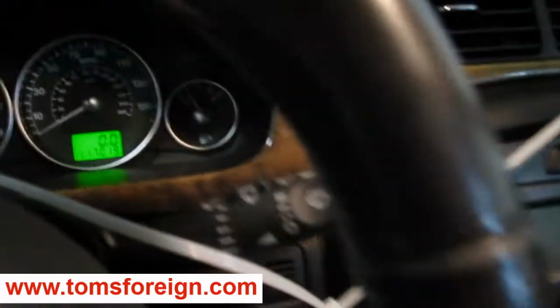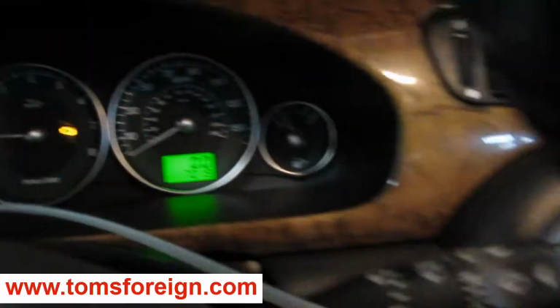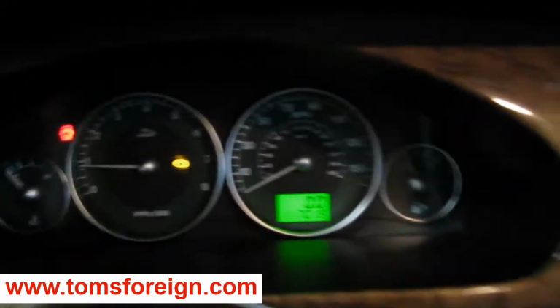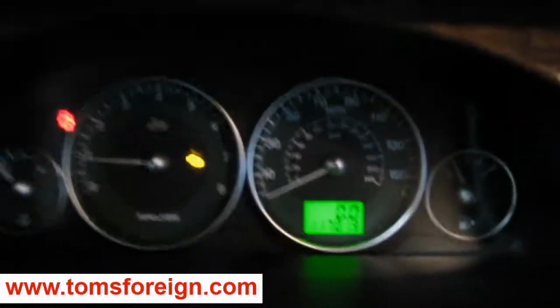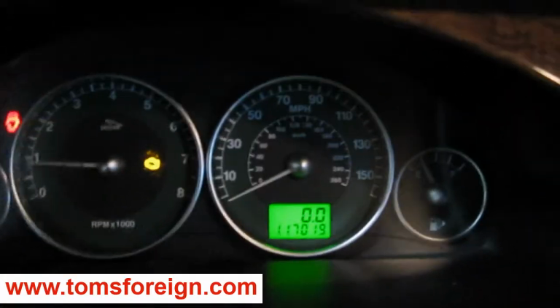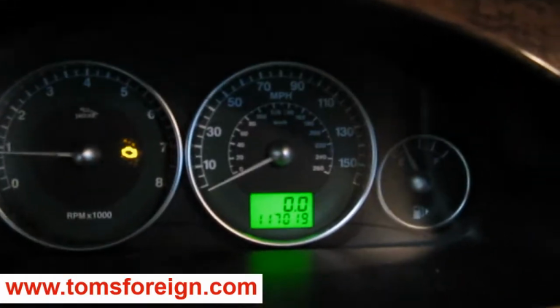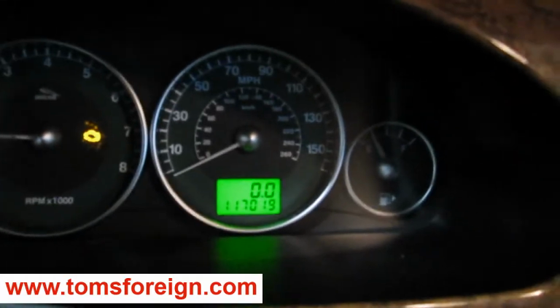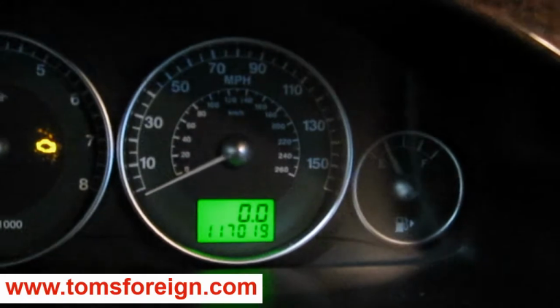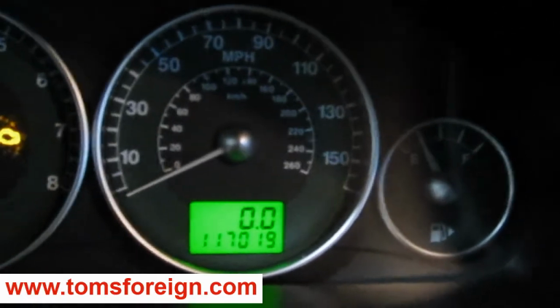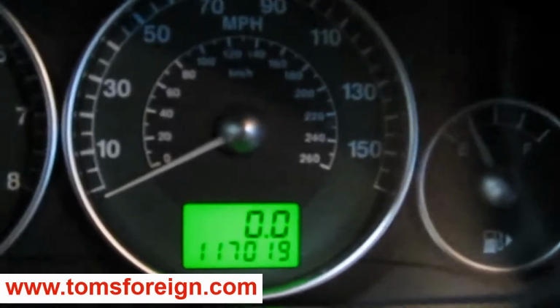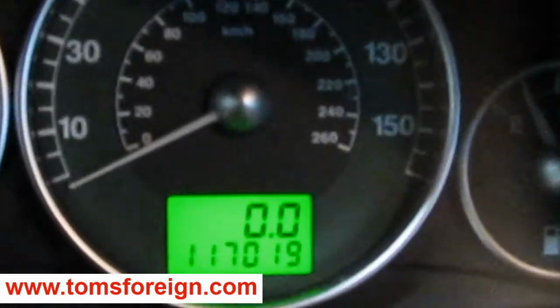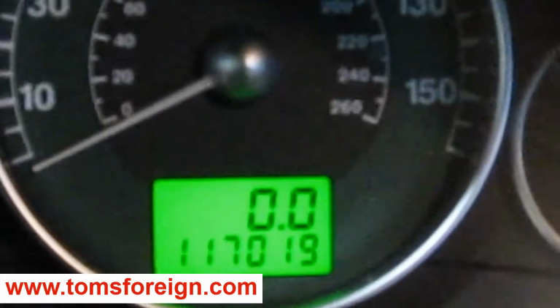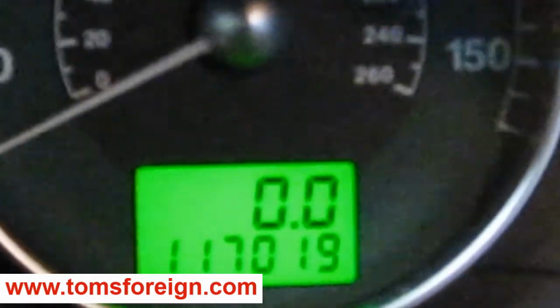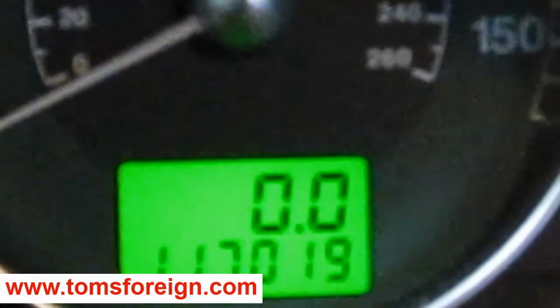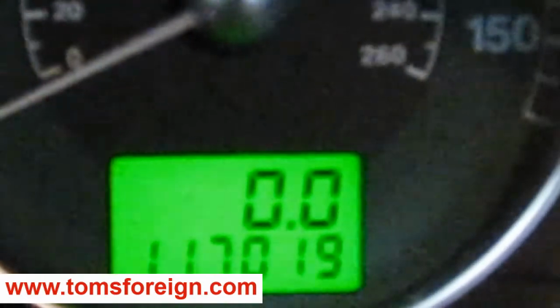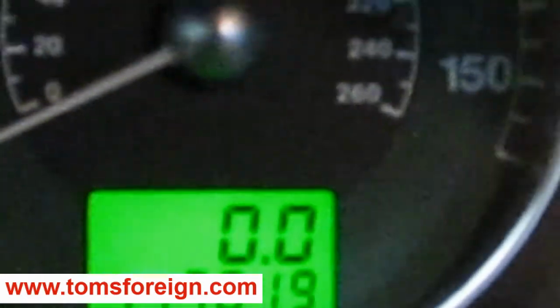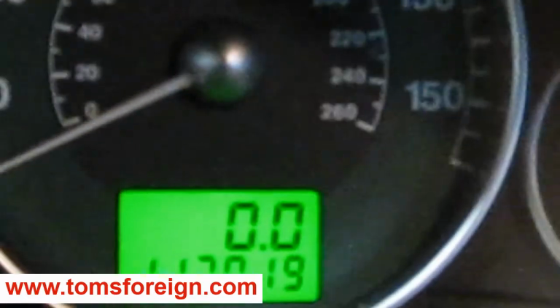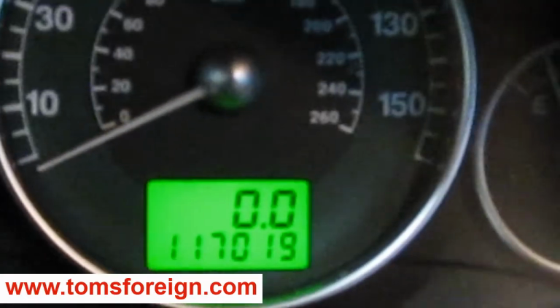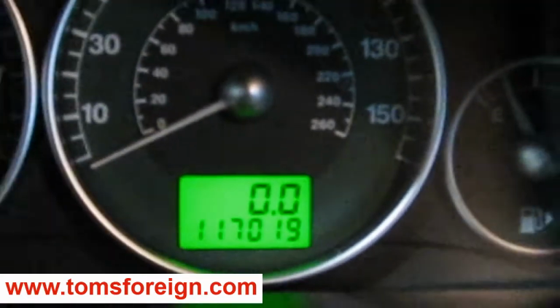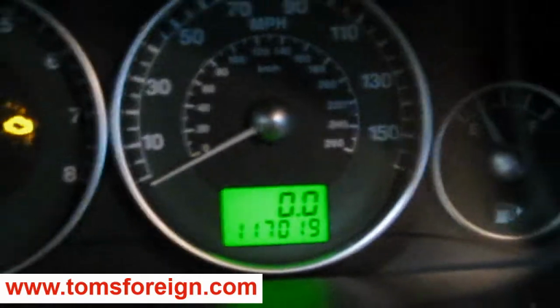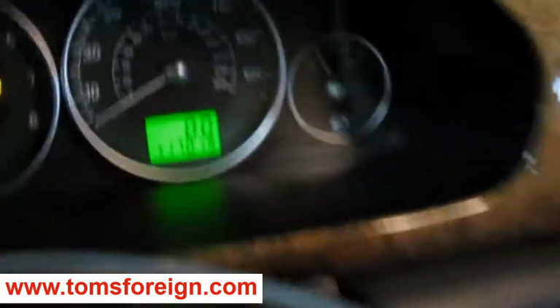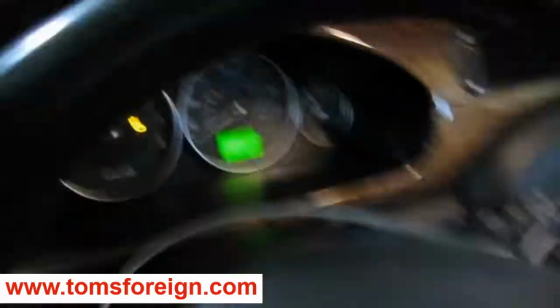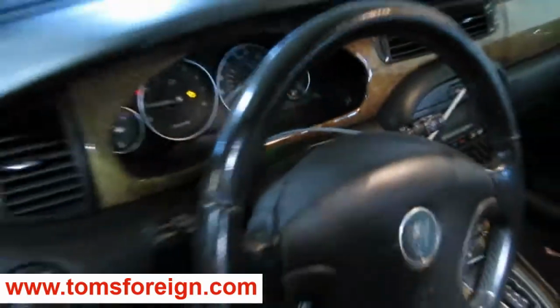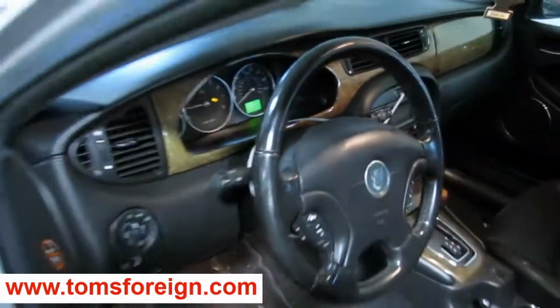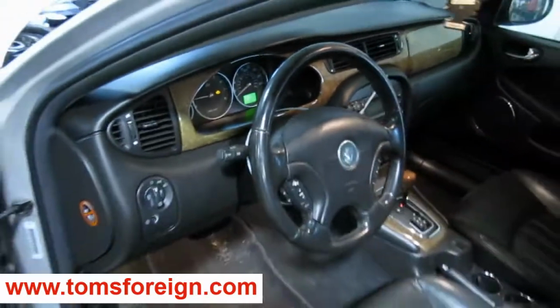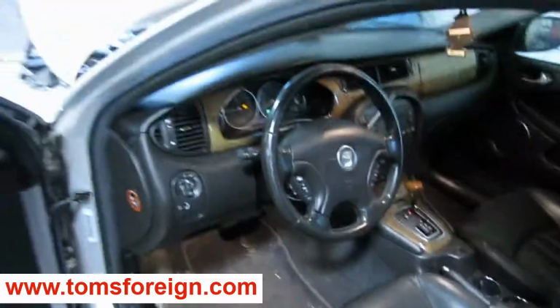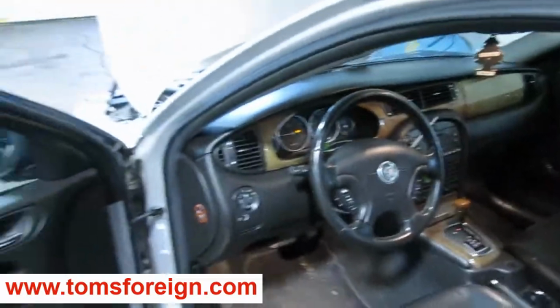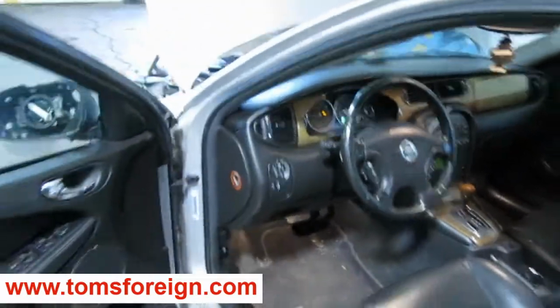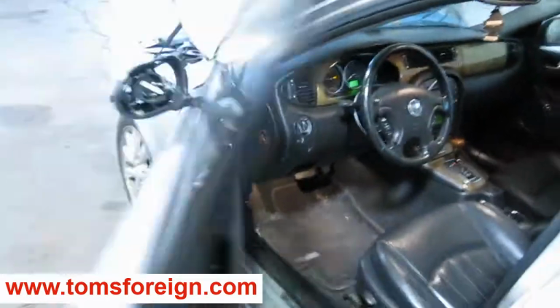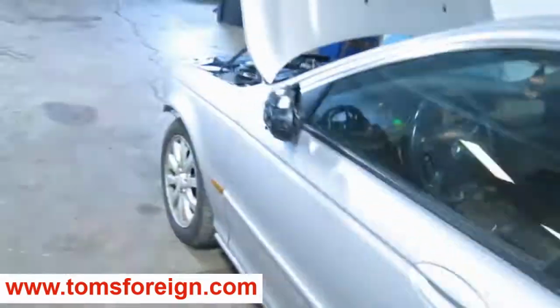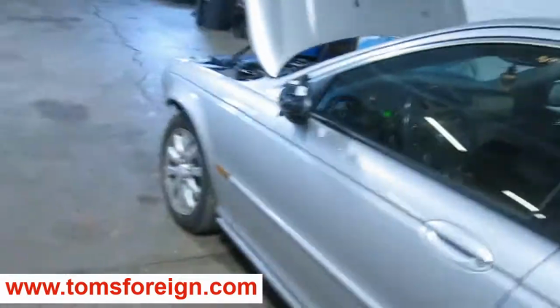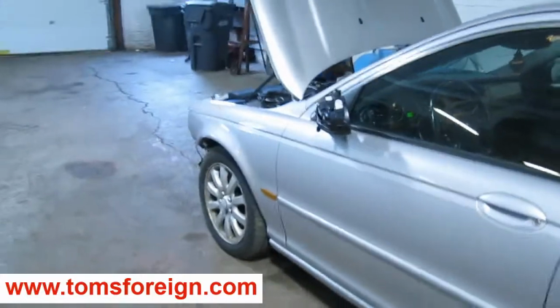The vehicle does have 117,000 miles, as you can see here. We had purchased this vehicle locally through one of our auctions due to the left front collision right here.